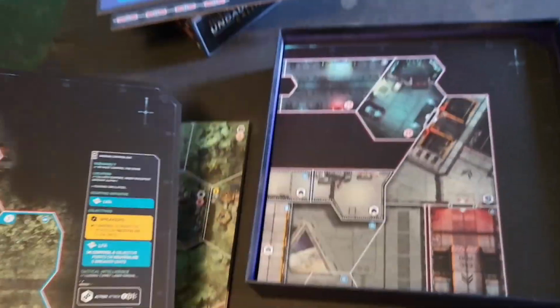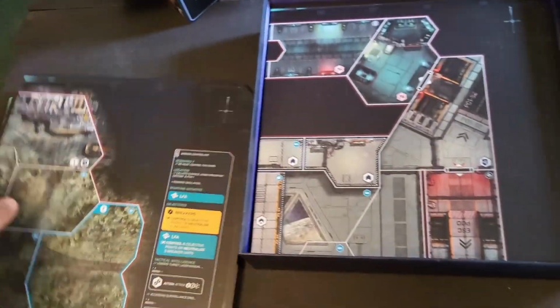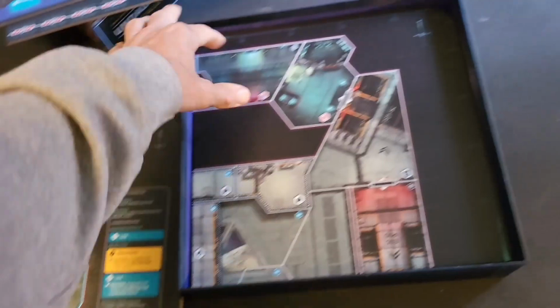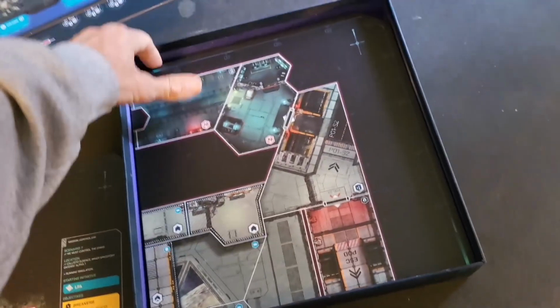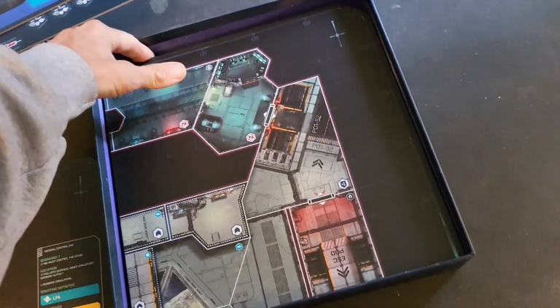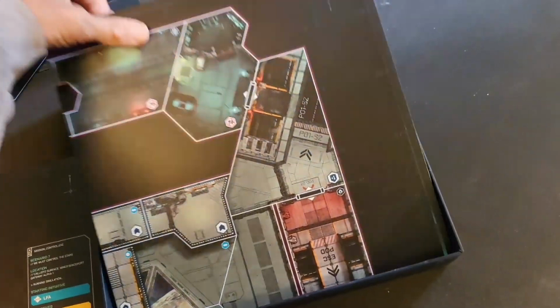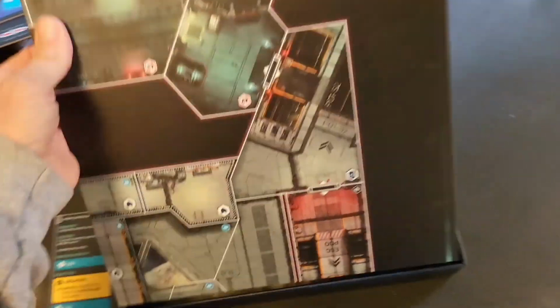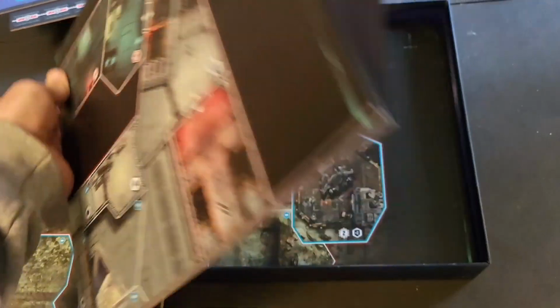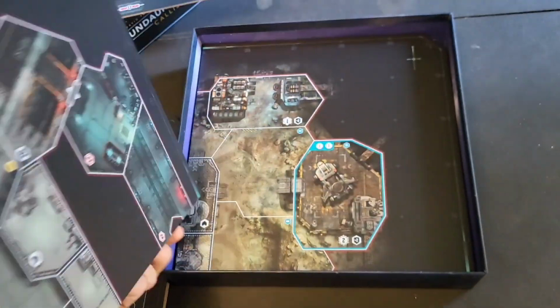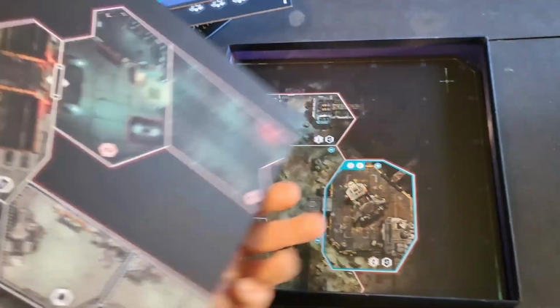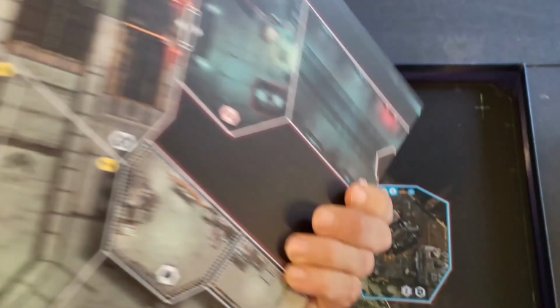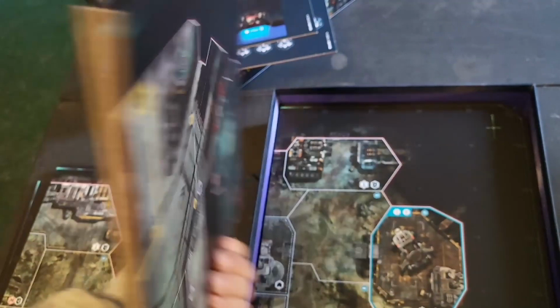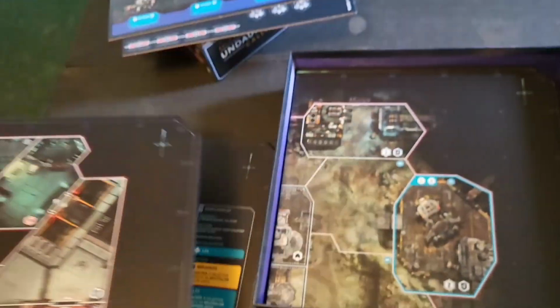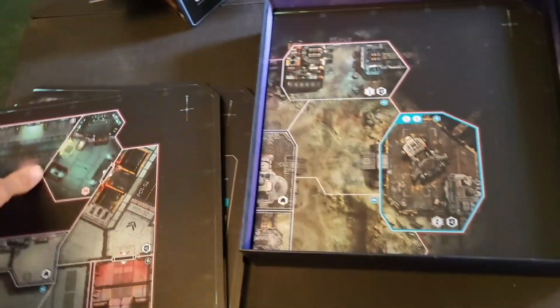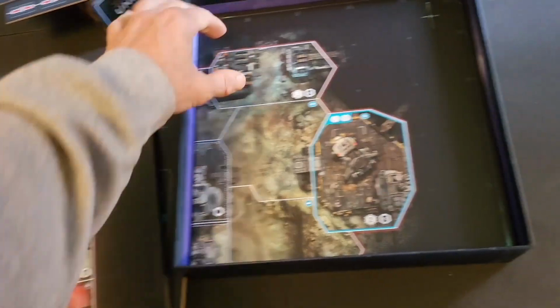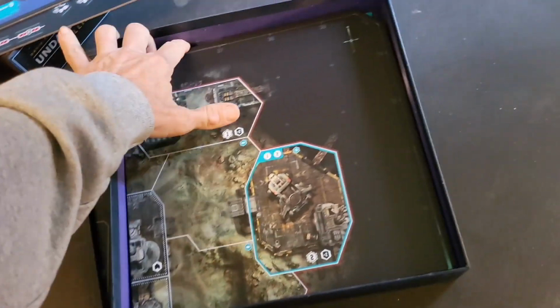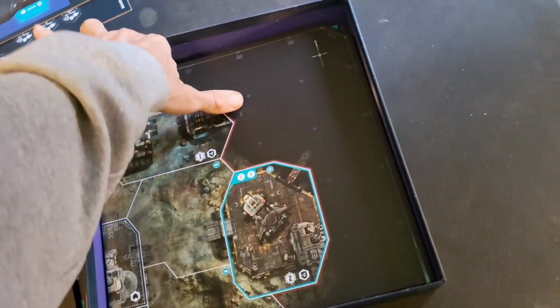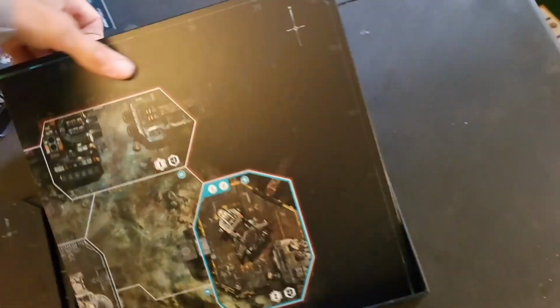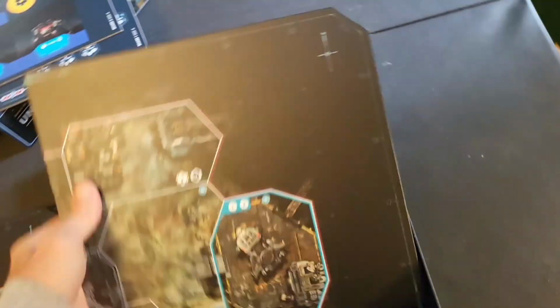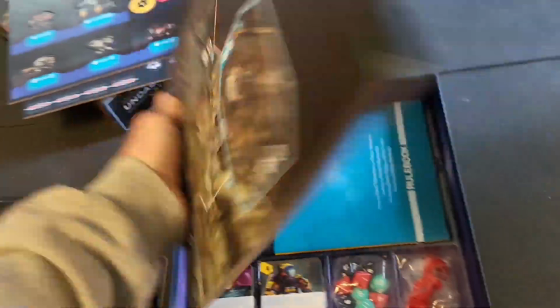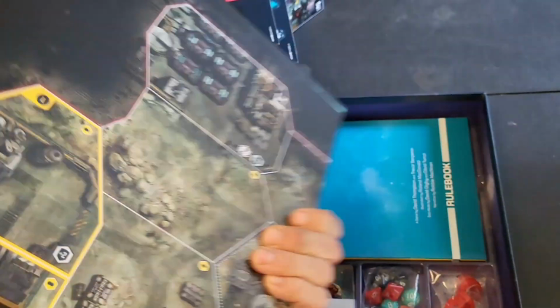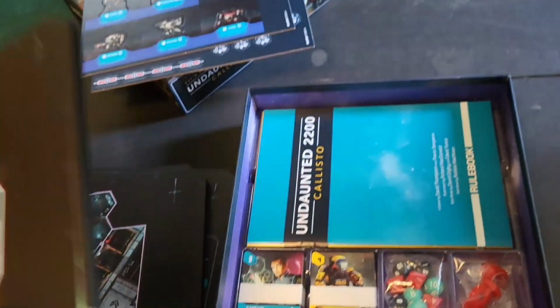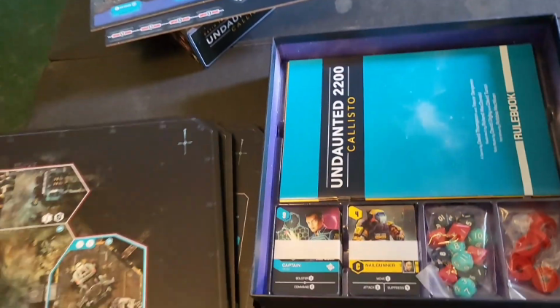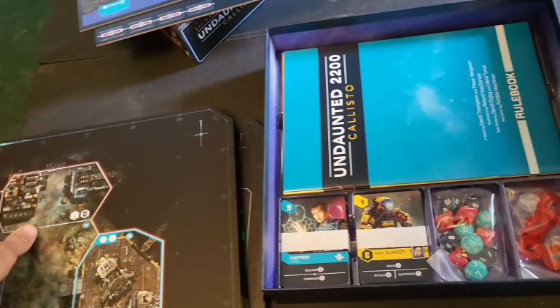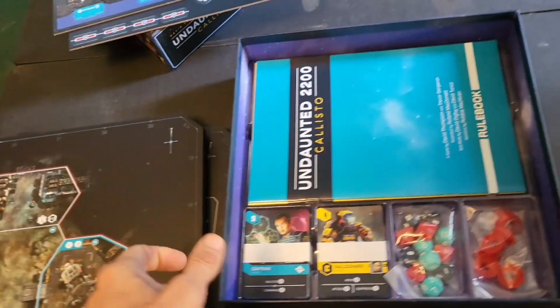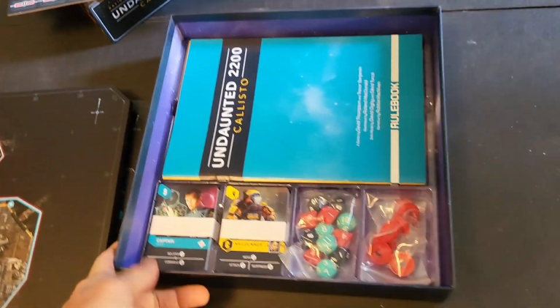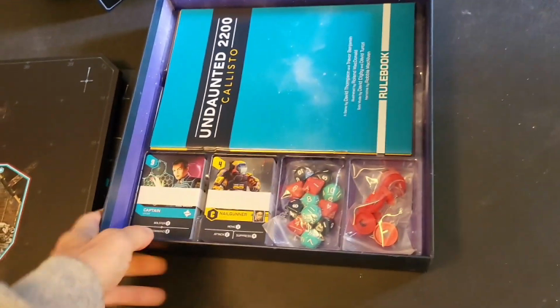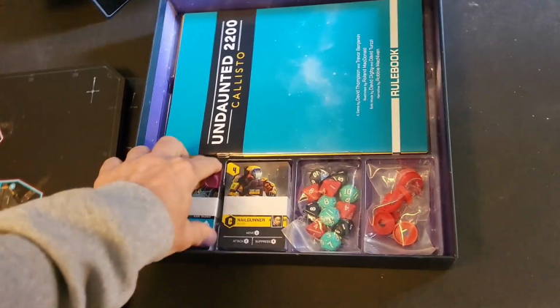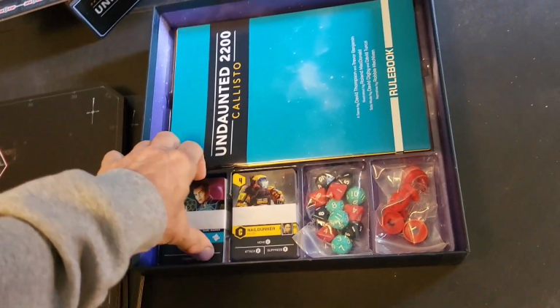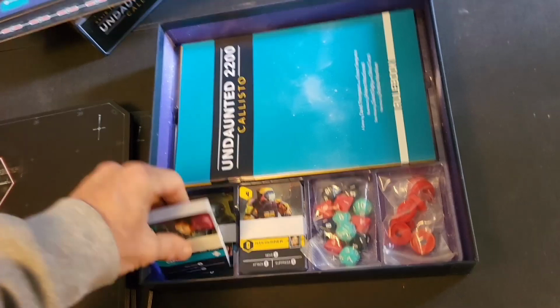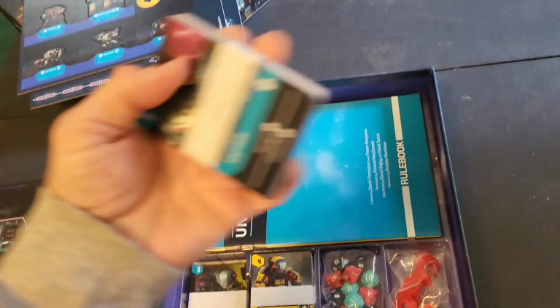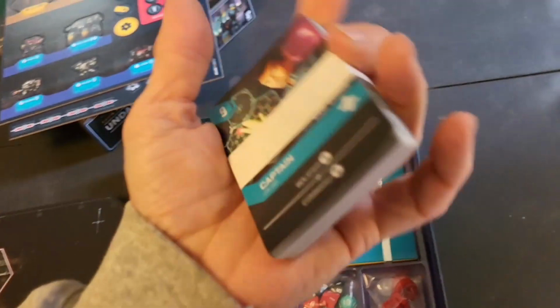There are more maps — looks like a map of an interior situation here. Then we get to the meat of it: we have our standard deck of cards.